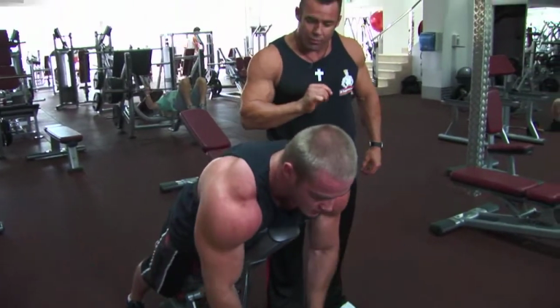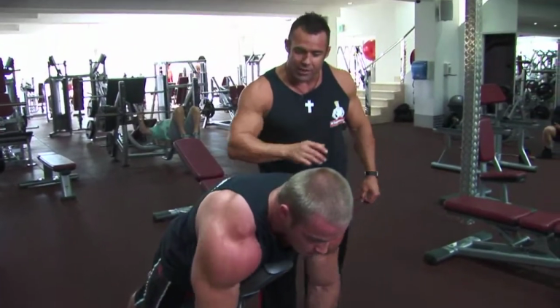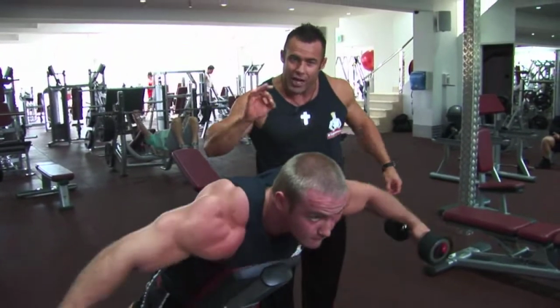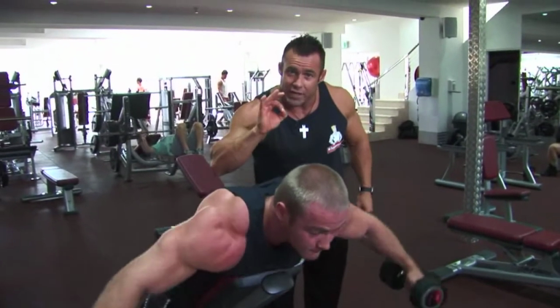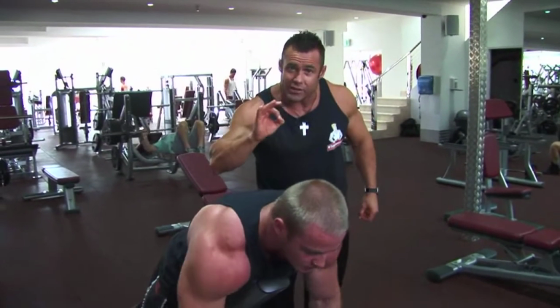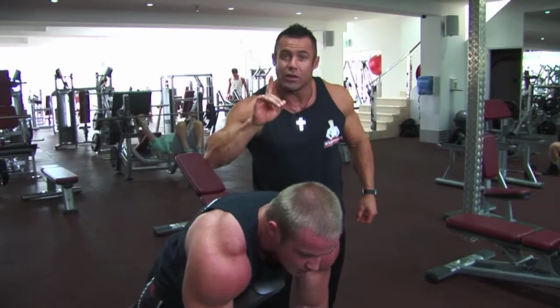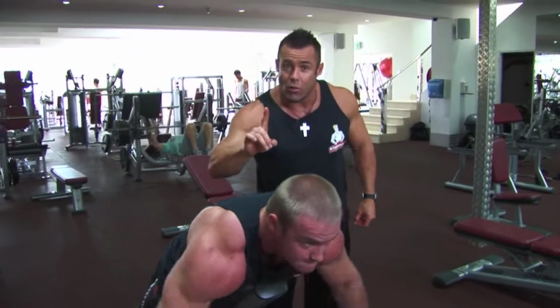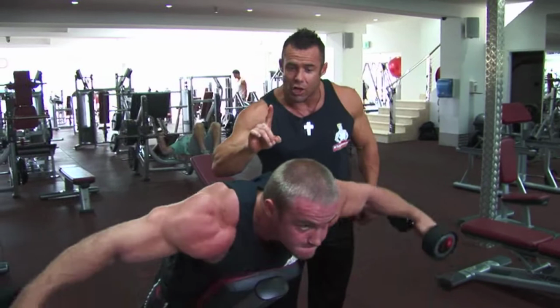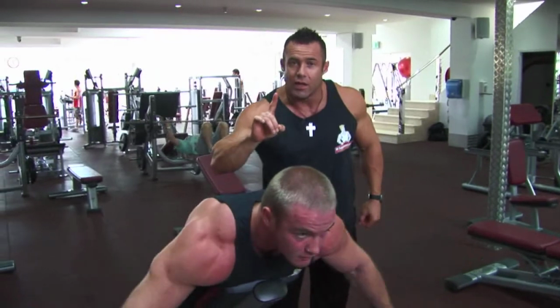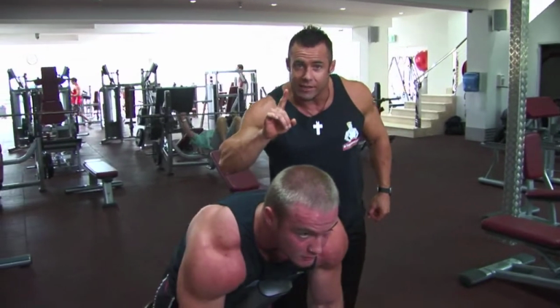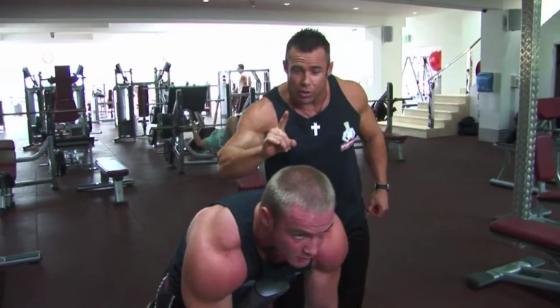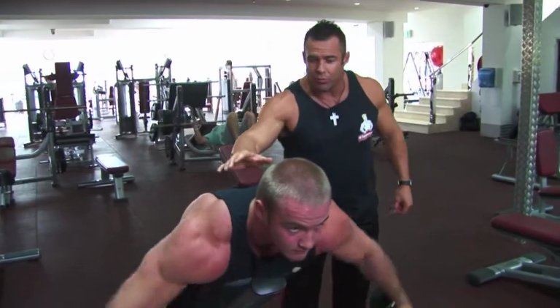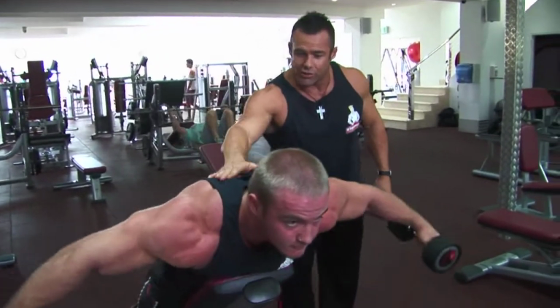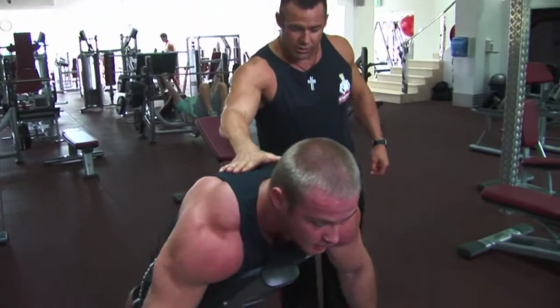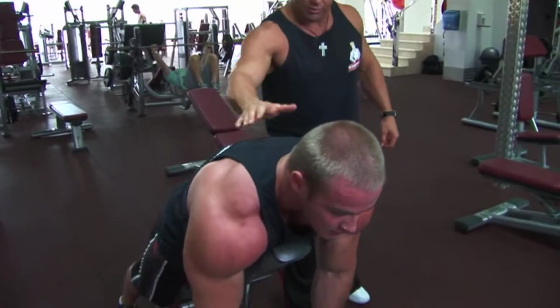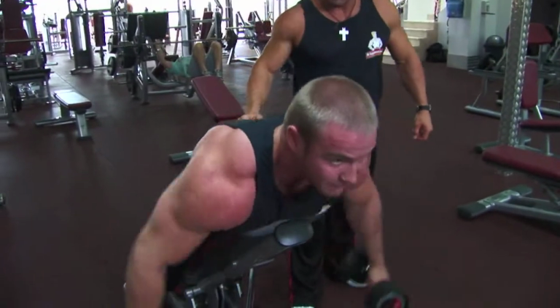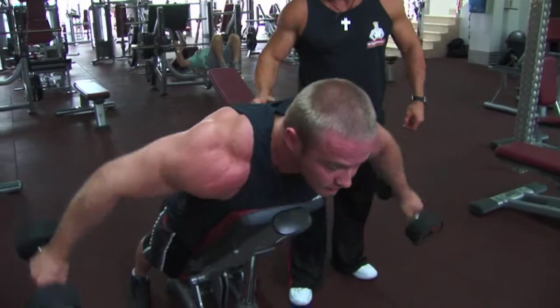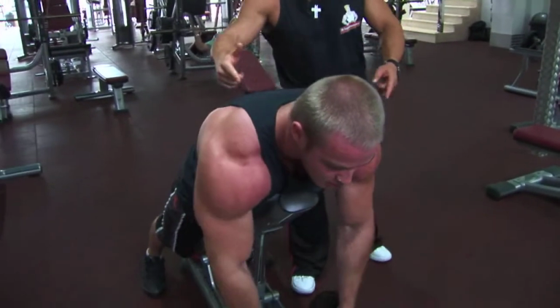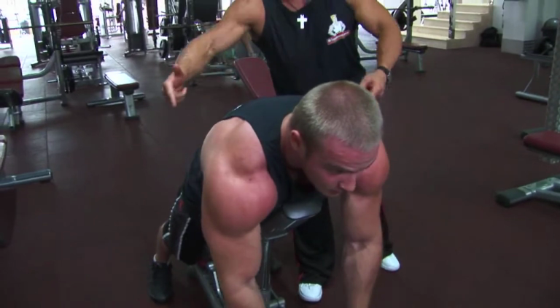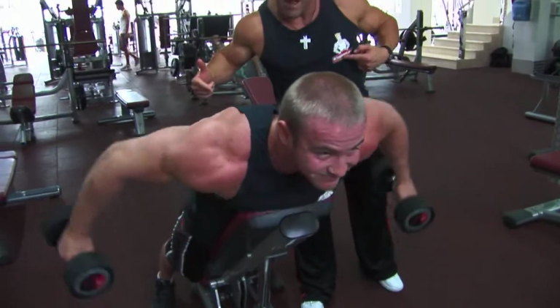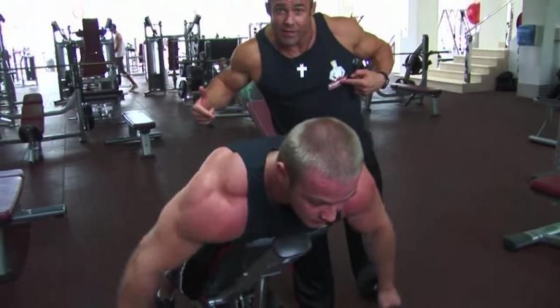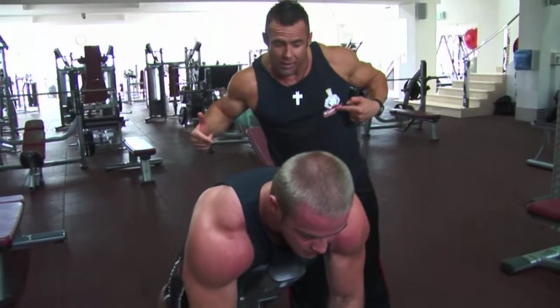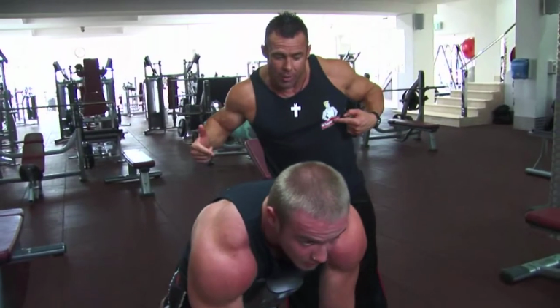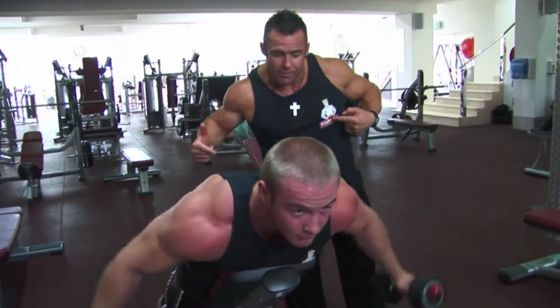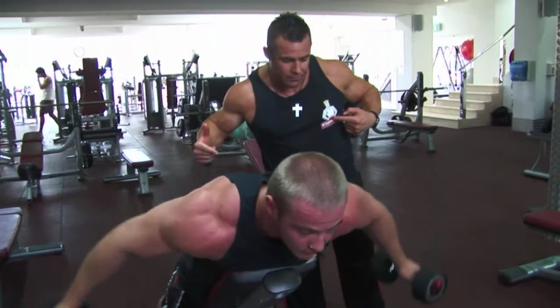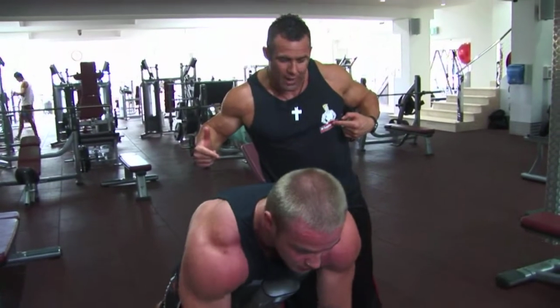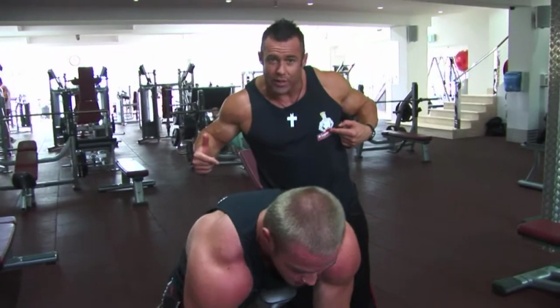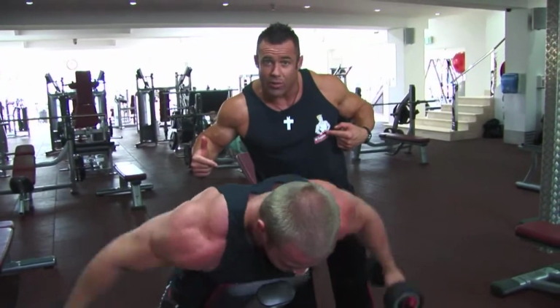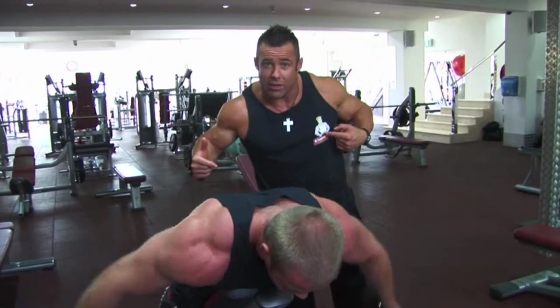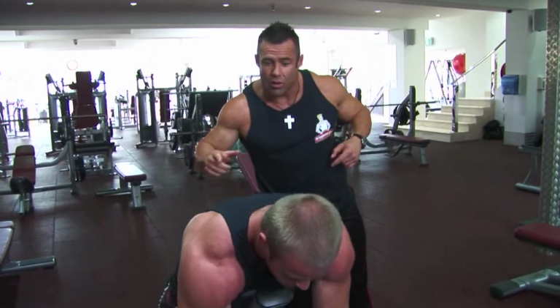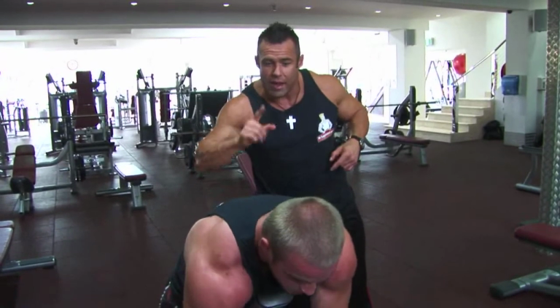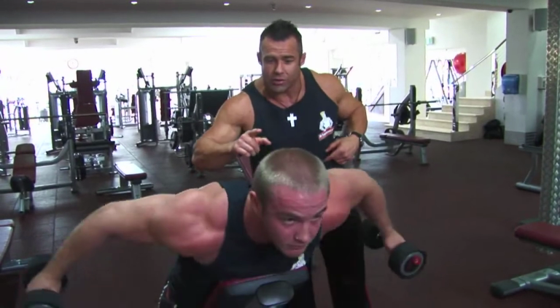Brad's bringing the dumbbells up, squeezing for about a second, and lowering the weight slowly — those are the do's. Now the don'ts: elbows coming too far back to the midline of the body, and swinging the weight without any control. Those are the don'ts.